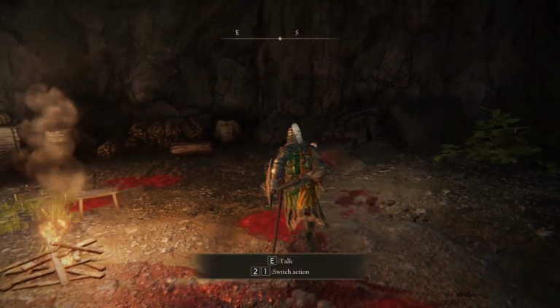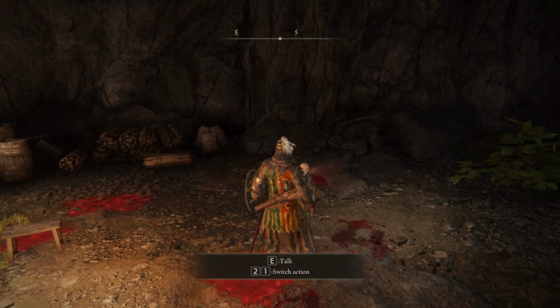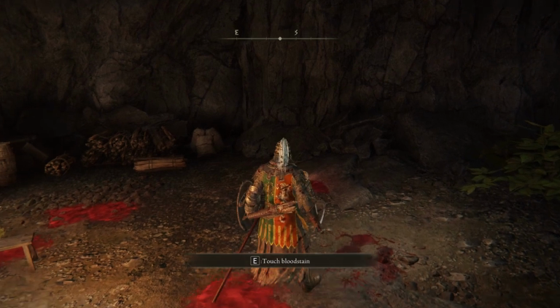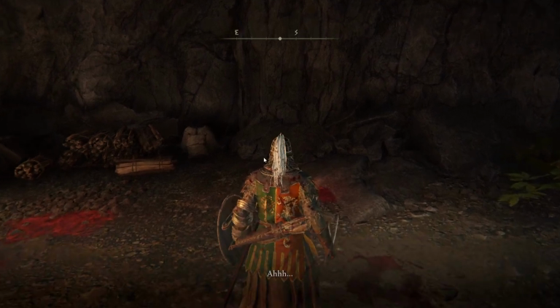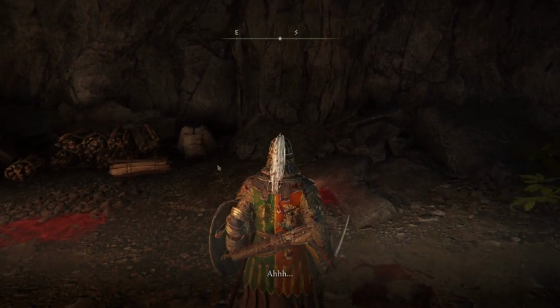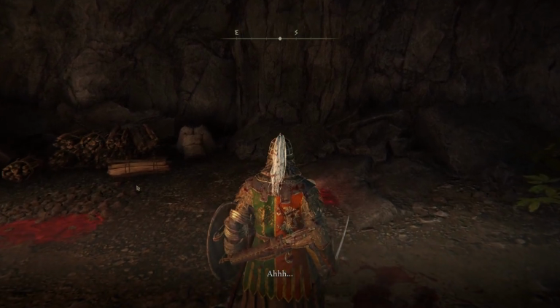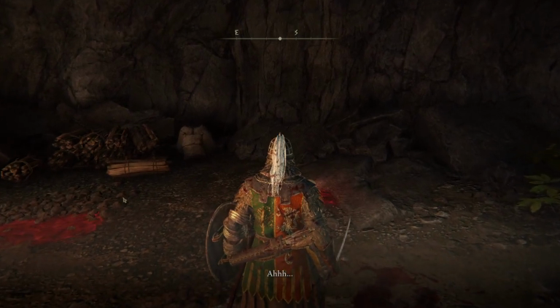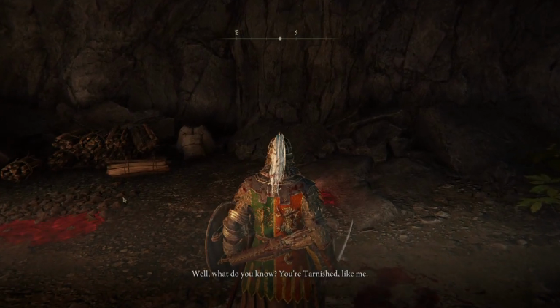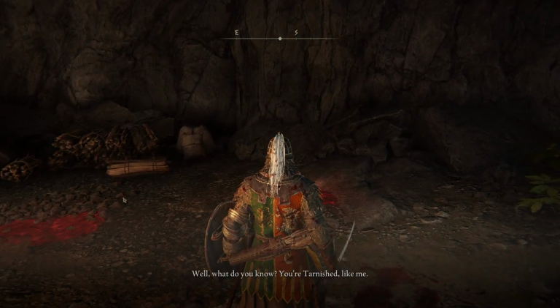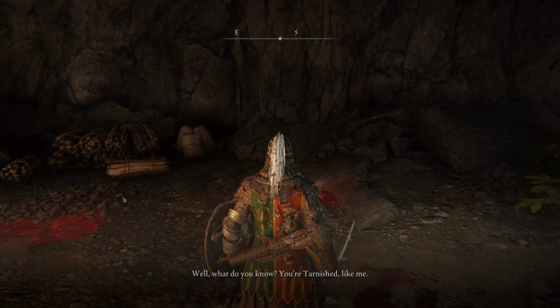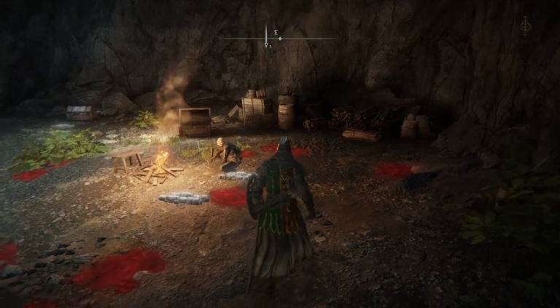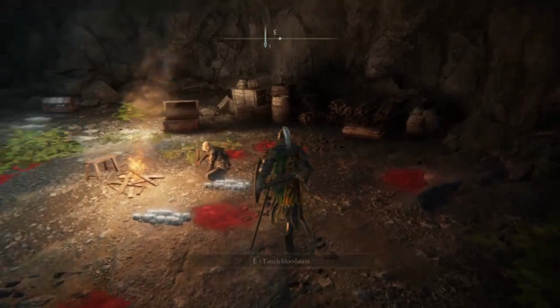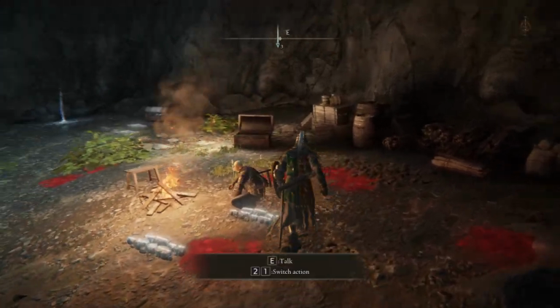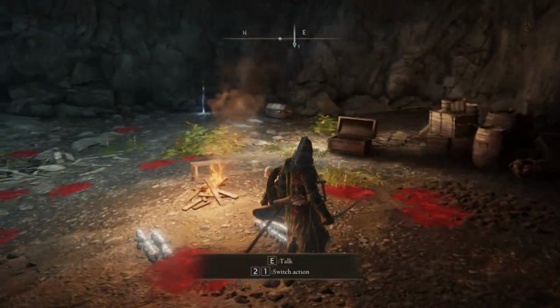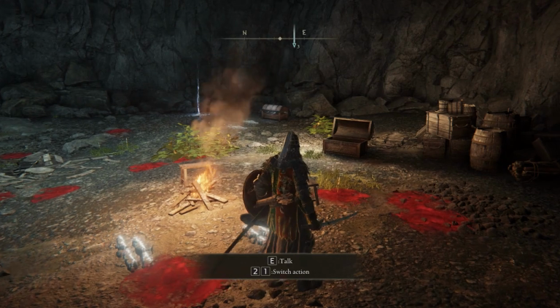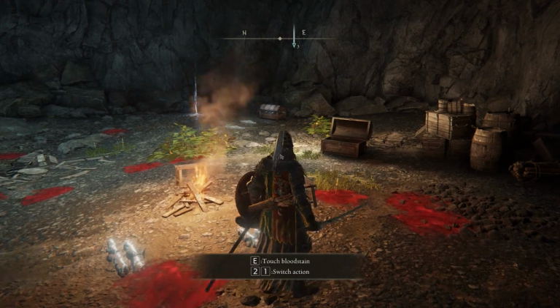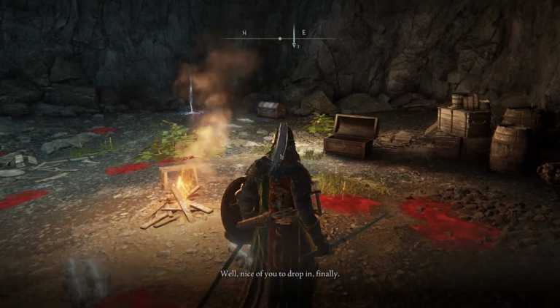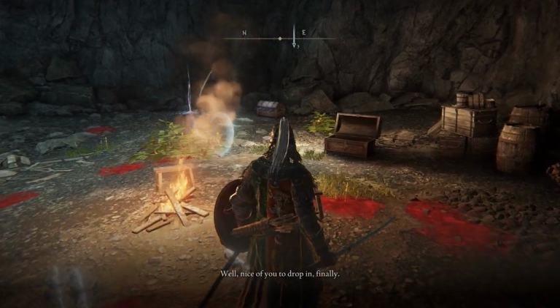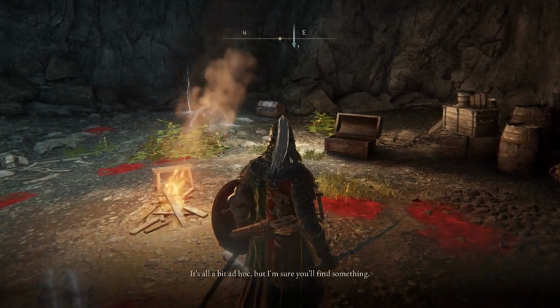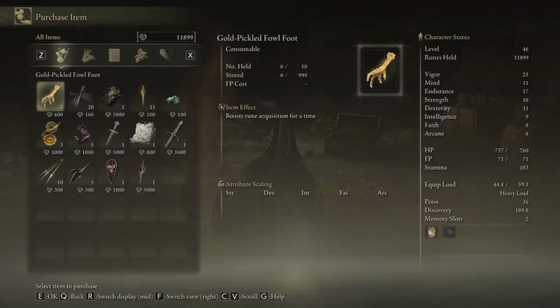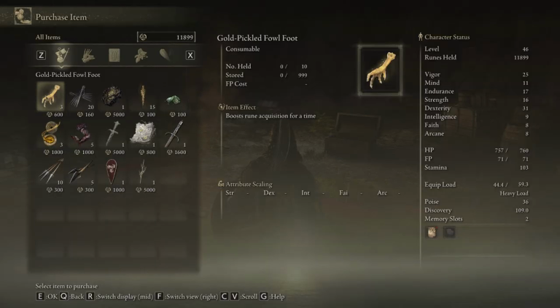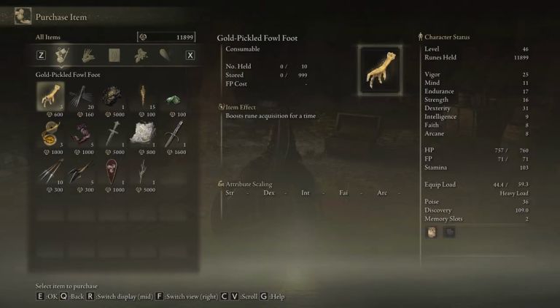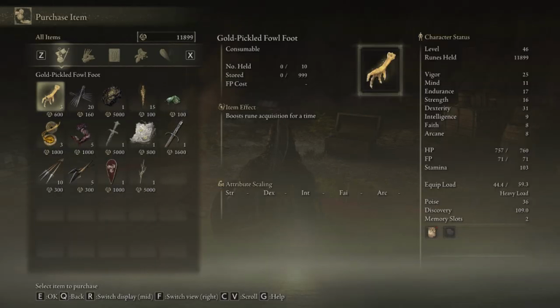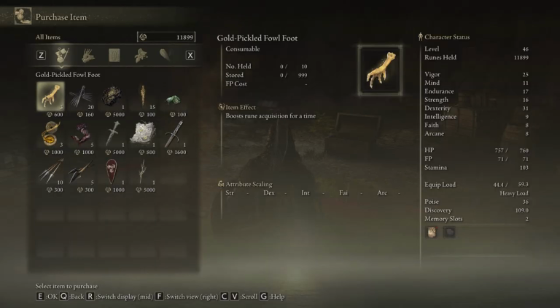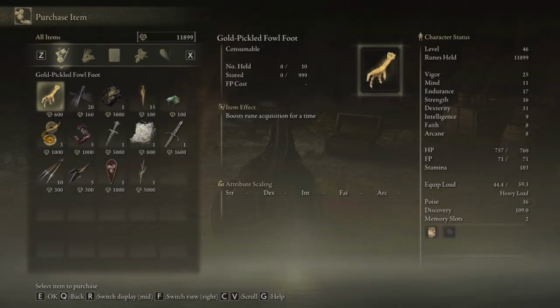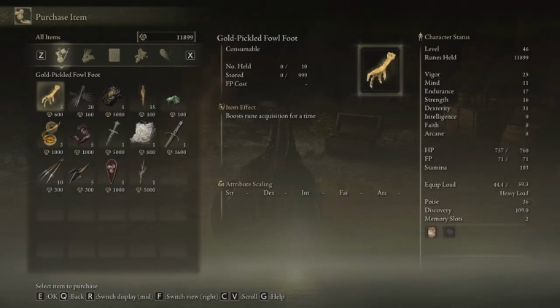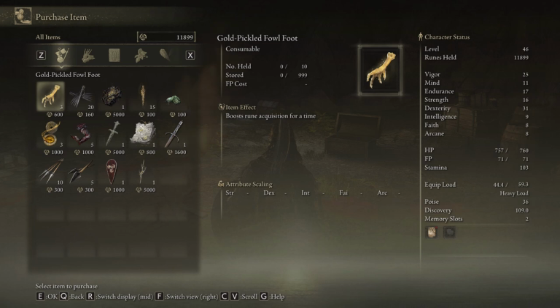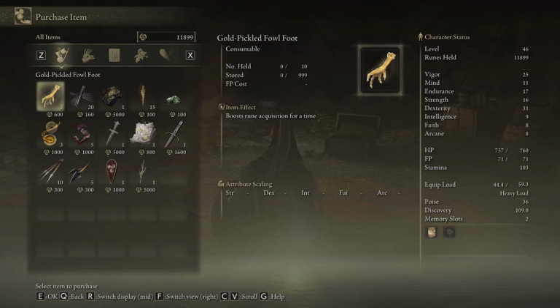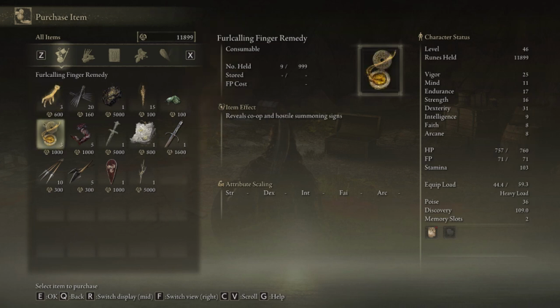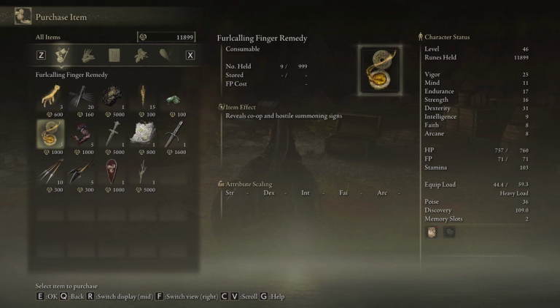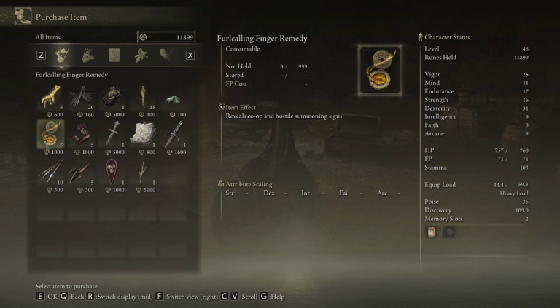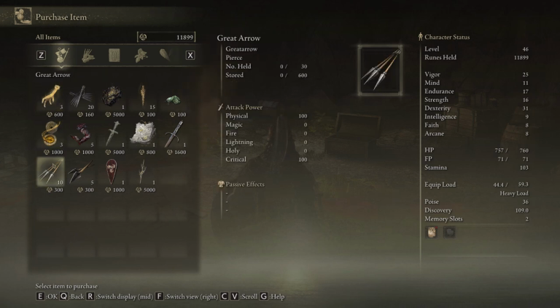After going through his chat options he'll say his shop will be open the next time you come. I went outside and immediately came back in and his shop was open. I bought one of the gold pickled fowl foot and that cookbook.